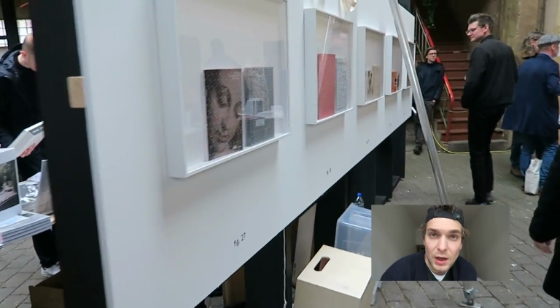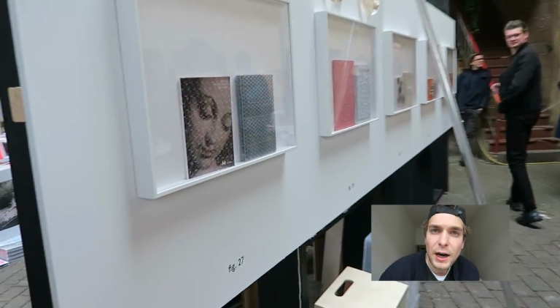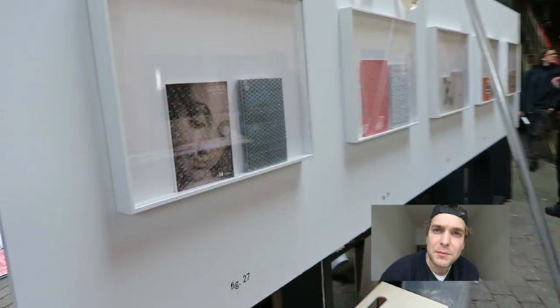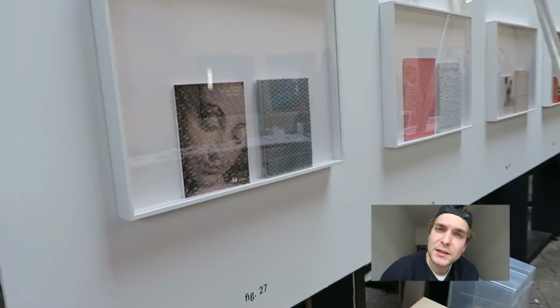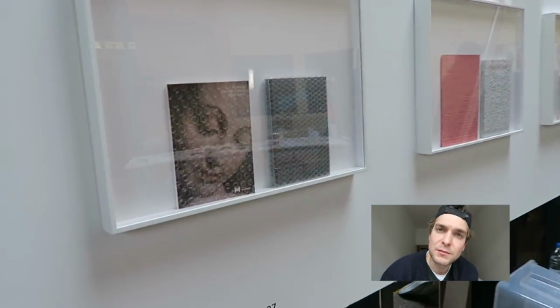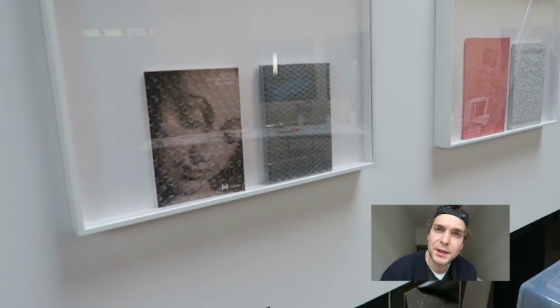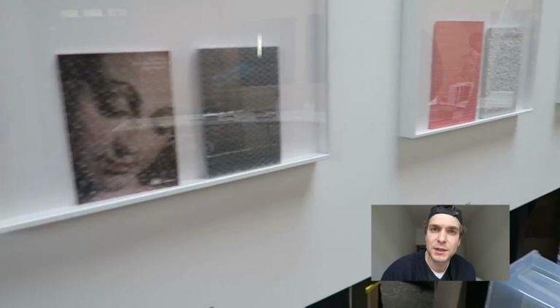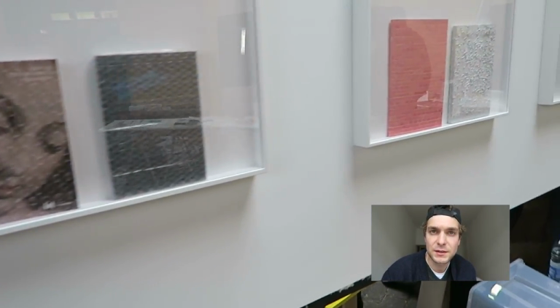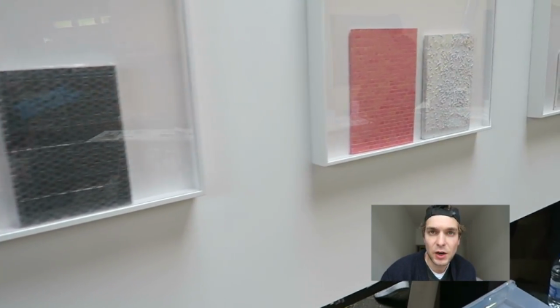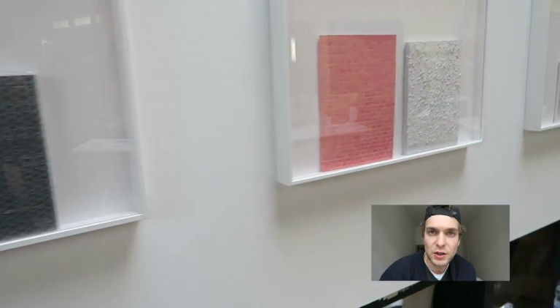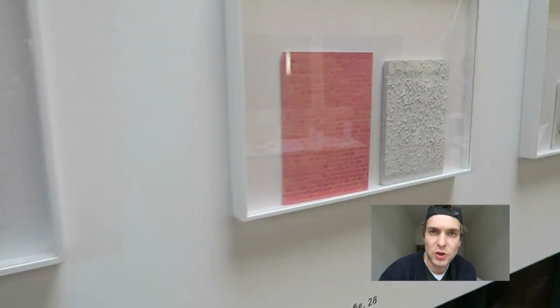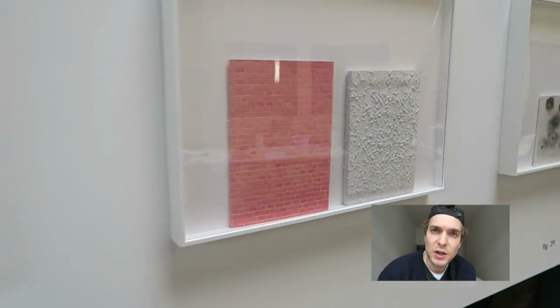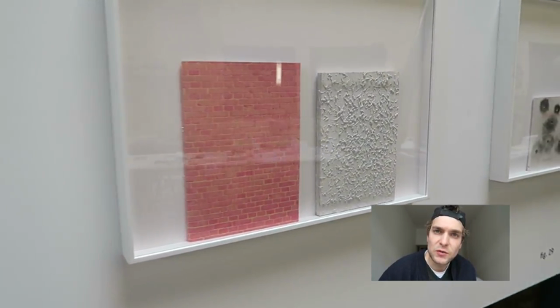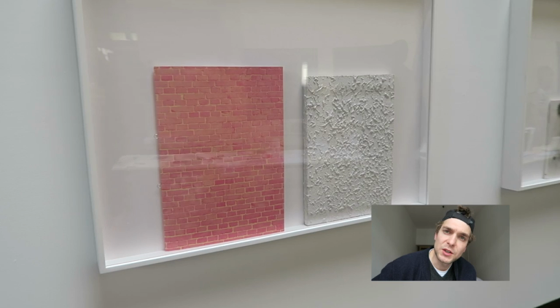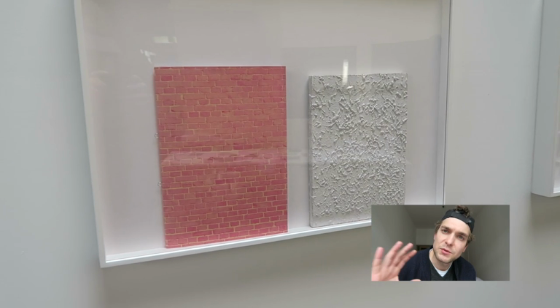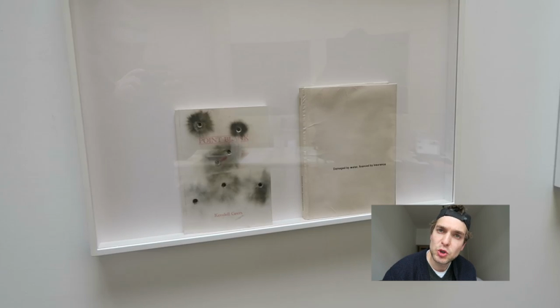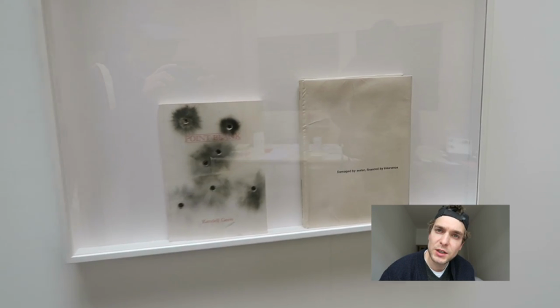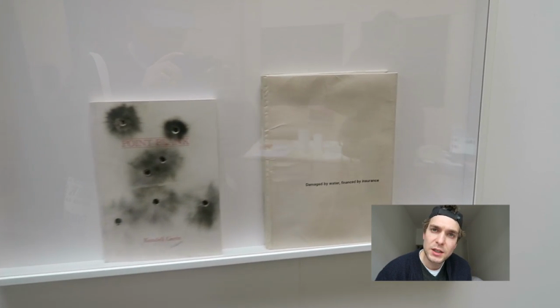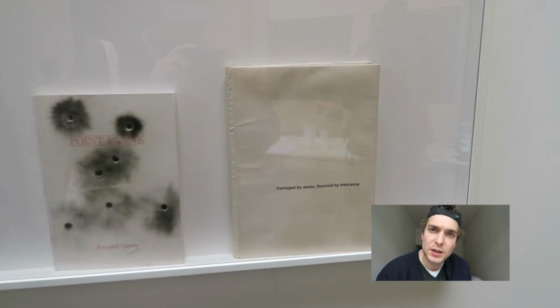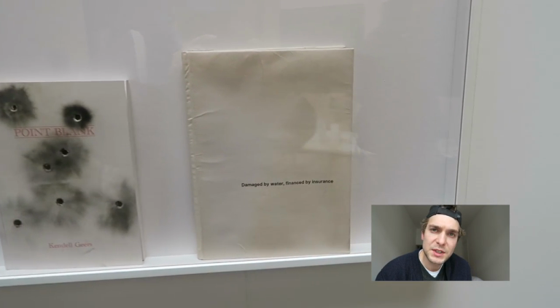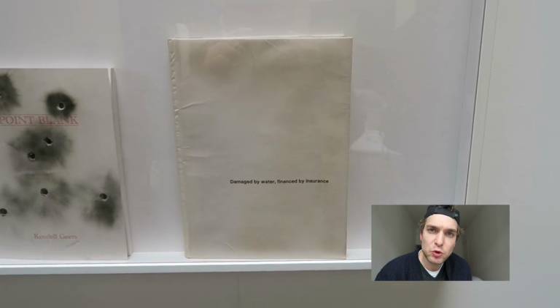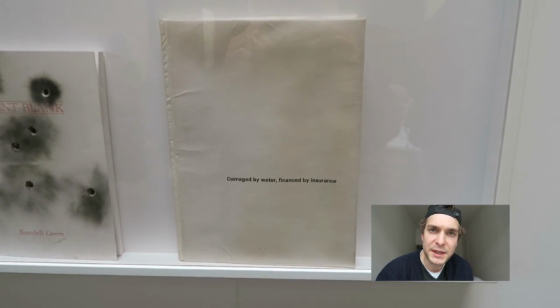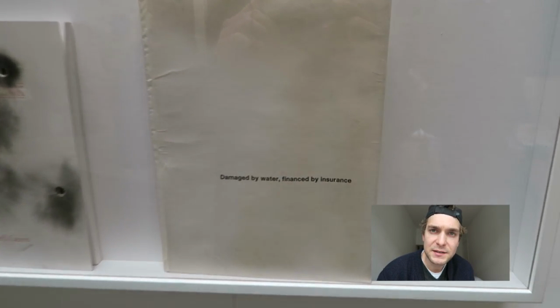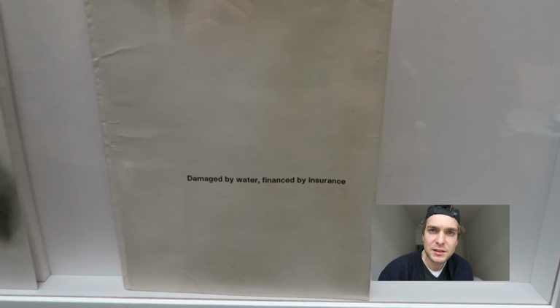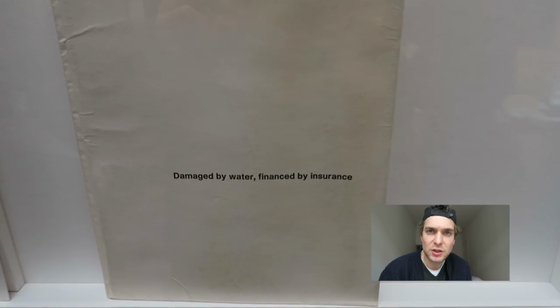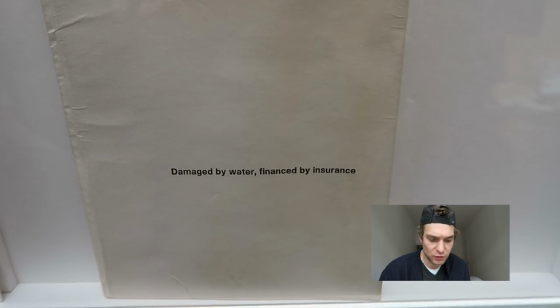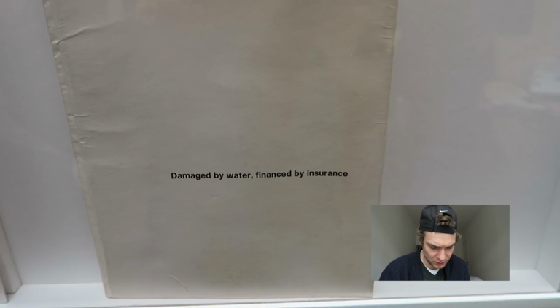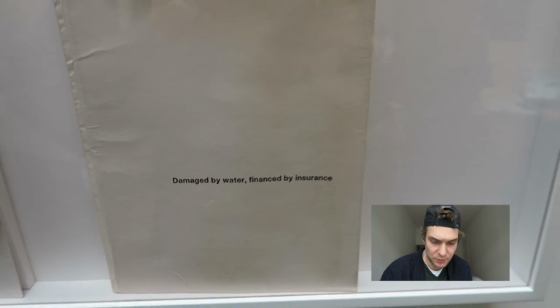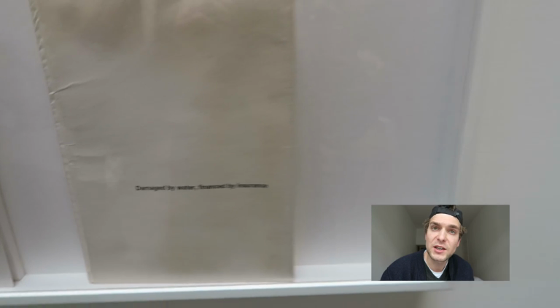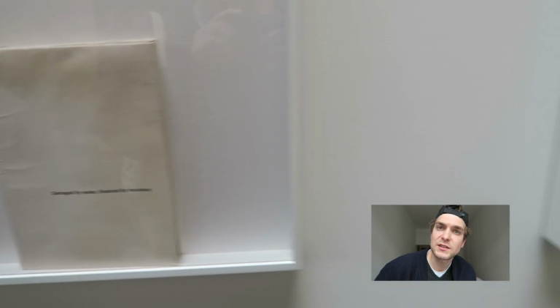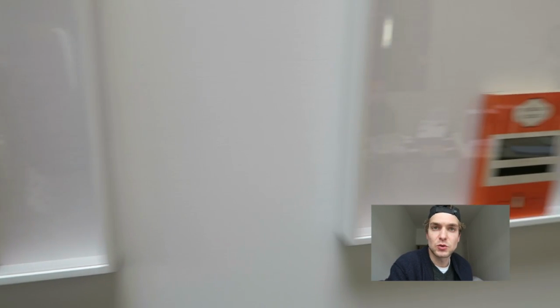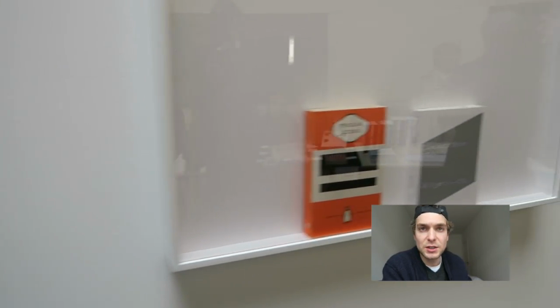Ab dem 18. Mai kann man diese Ausstellung von Büchern im Designmuseum Gent sehen. Die Ausstellung läuft noch bis zum 22. Juni.